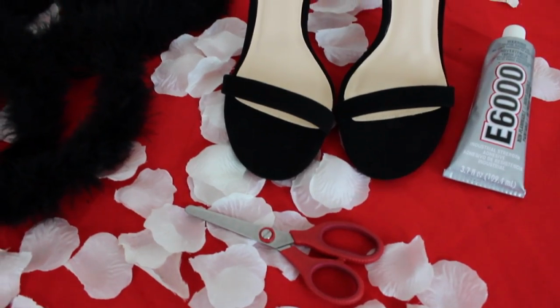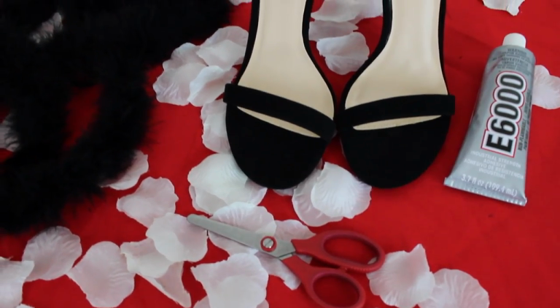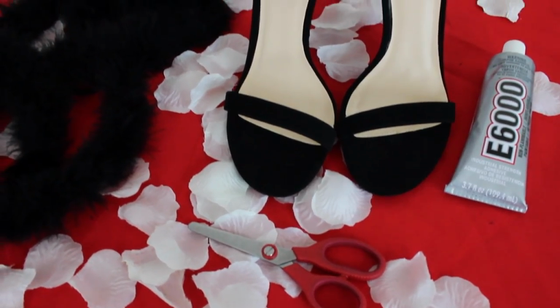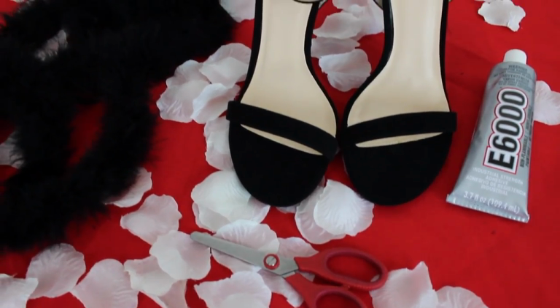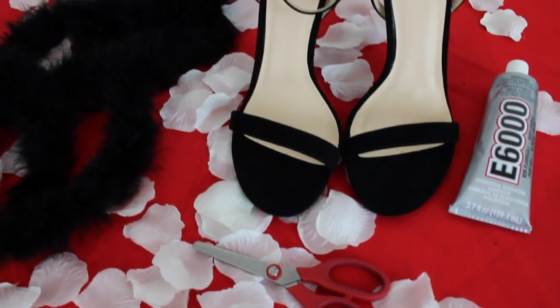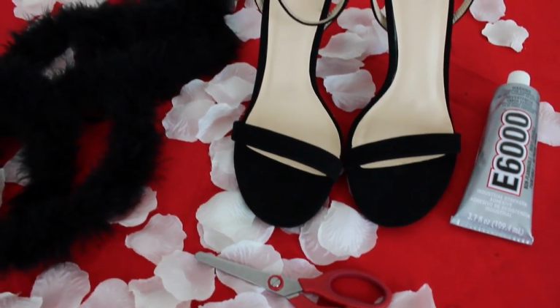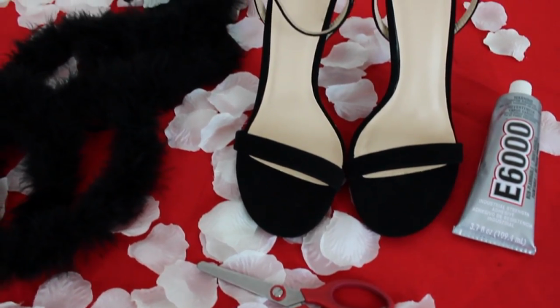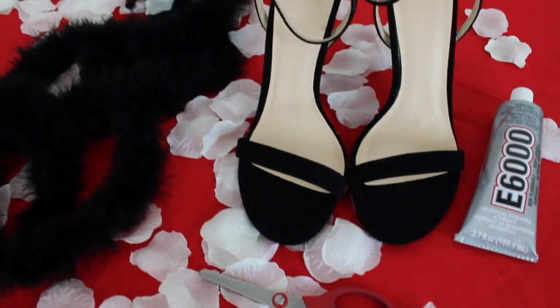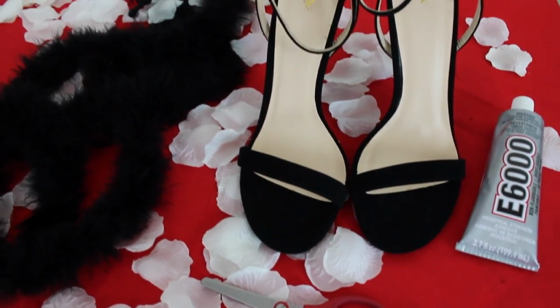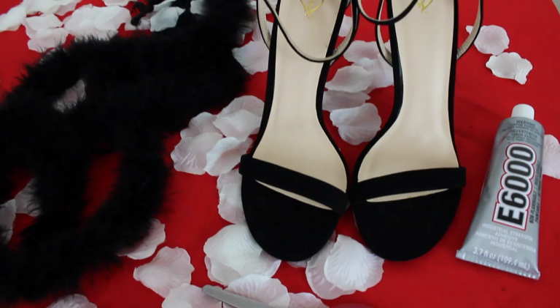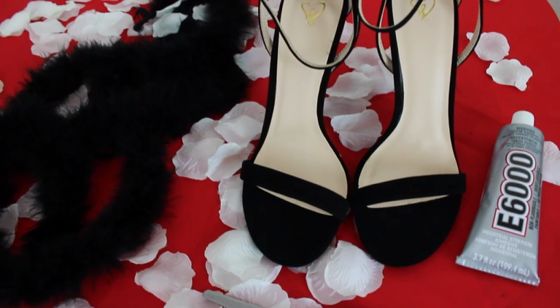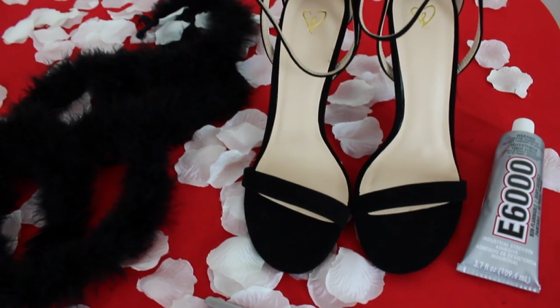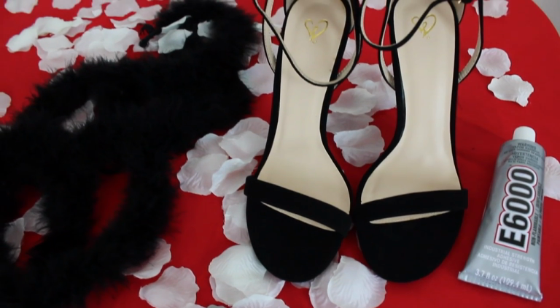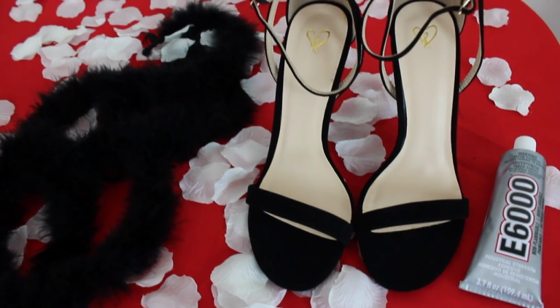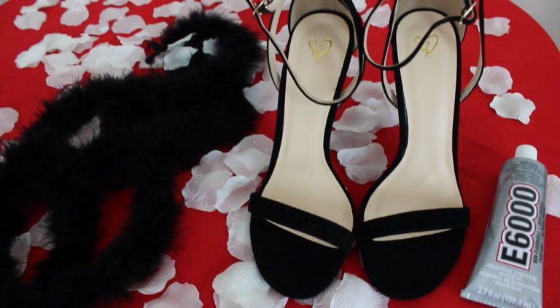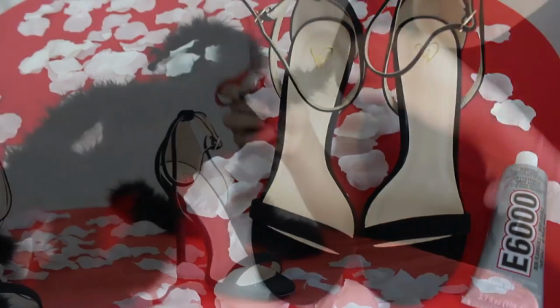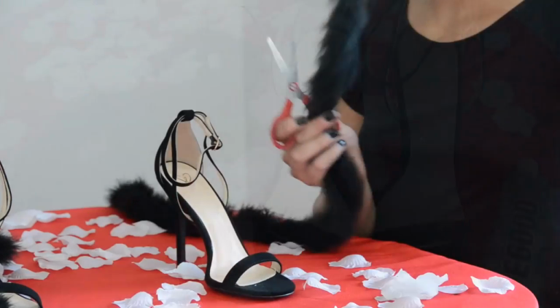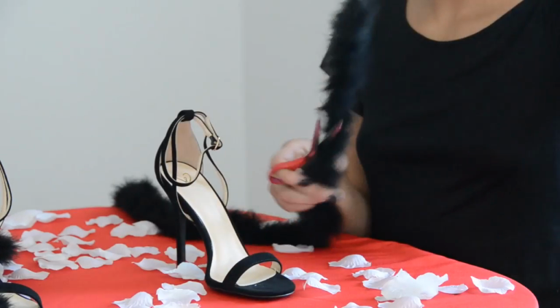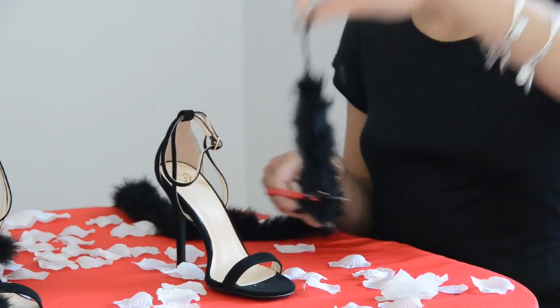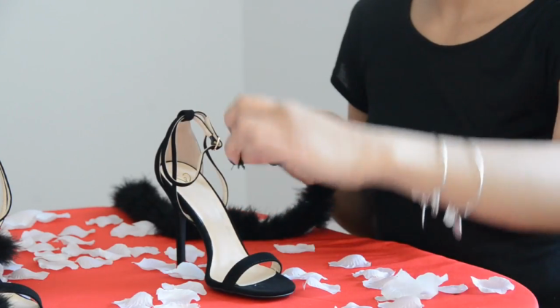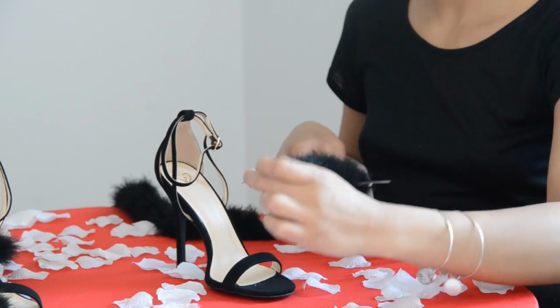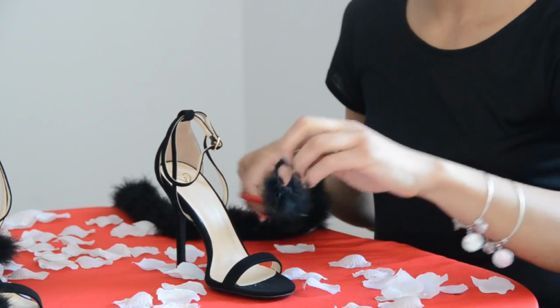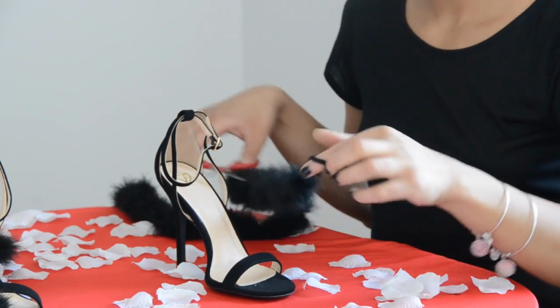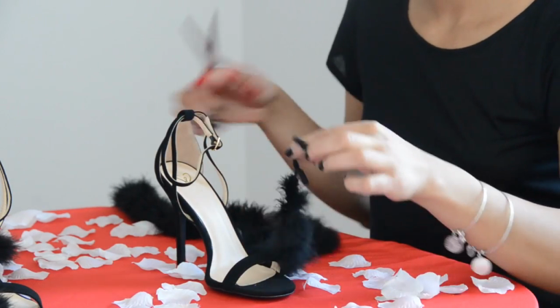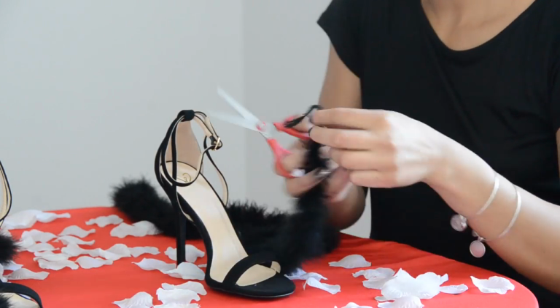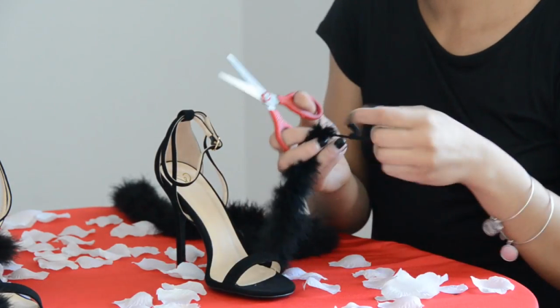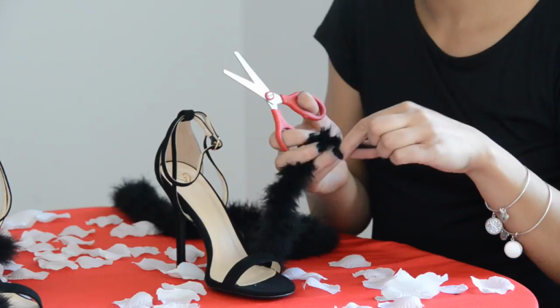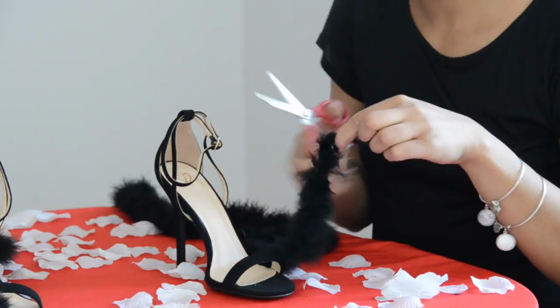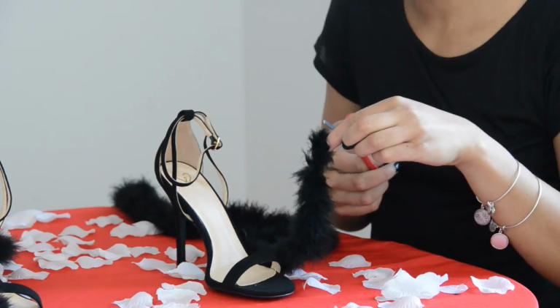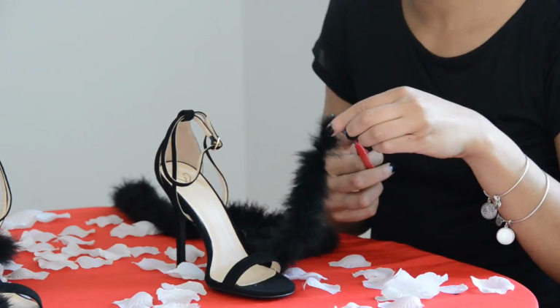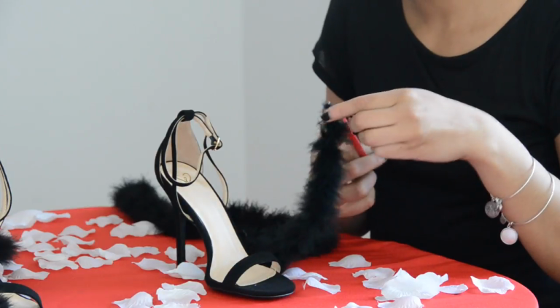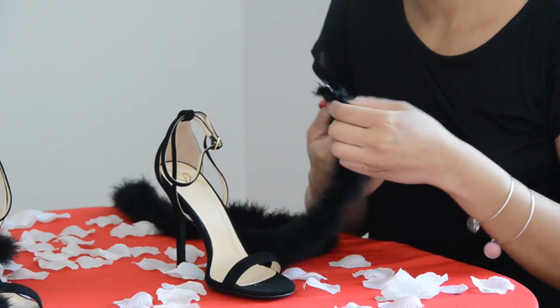So you'll need some scissors, some fabric glue, and some faux feathers. If you have some strappy sandals around the house that's perfect, but if not you can definitely find some online for under 20 bucks.